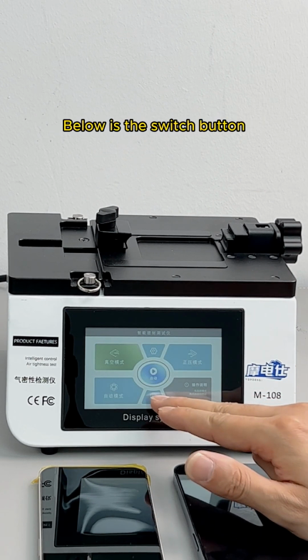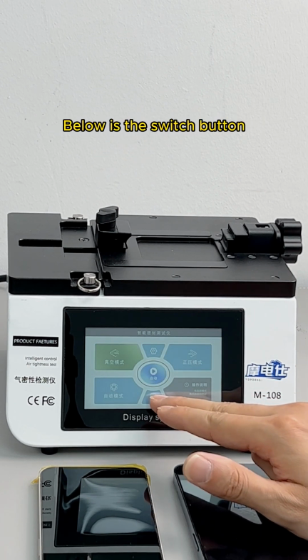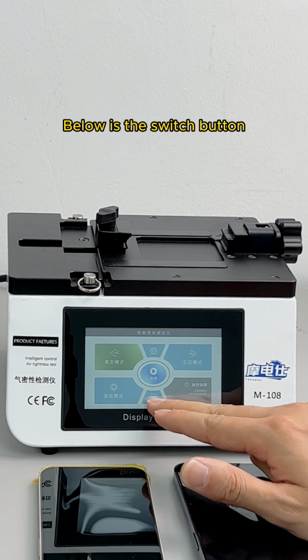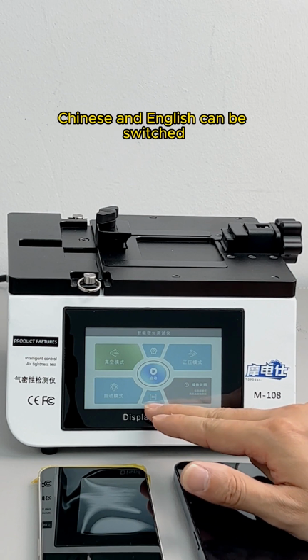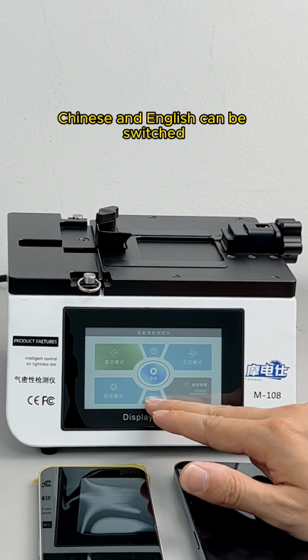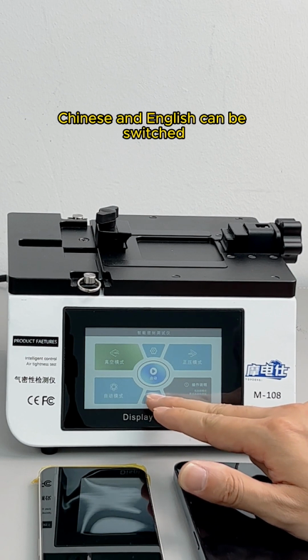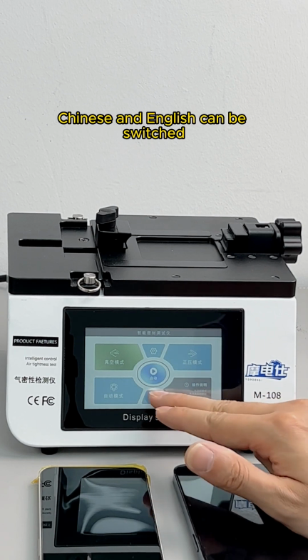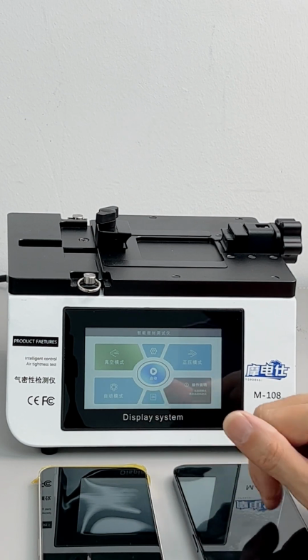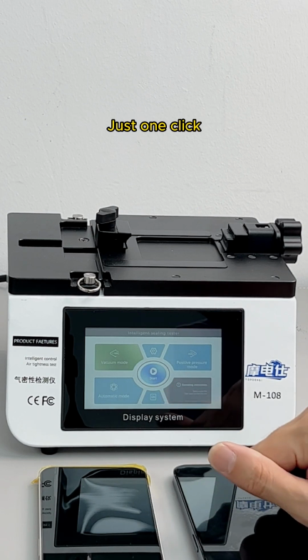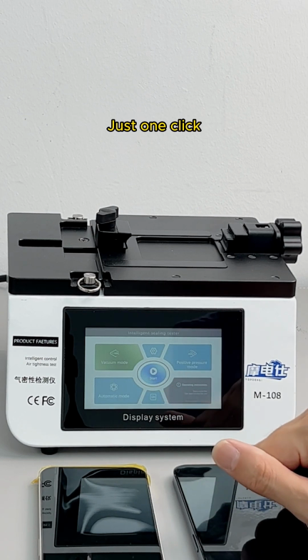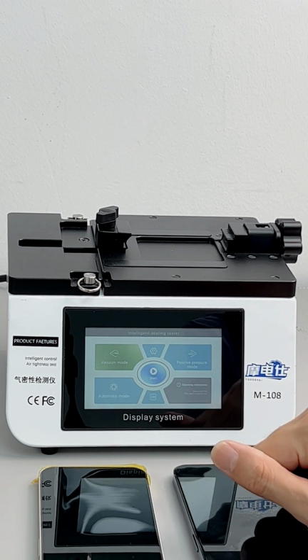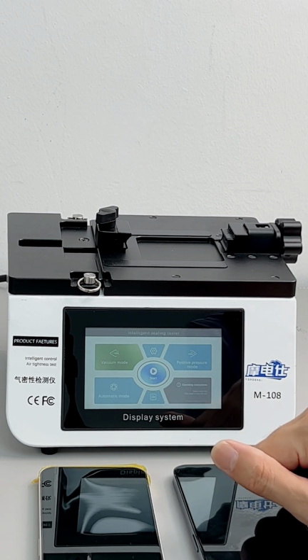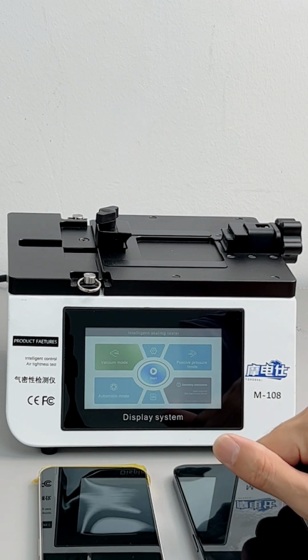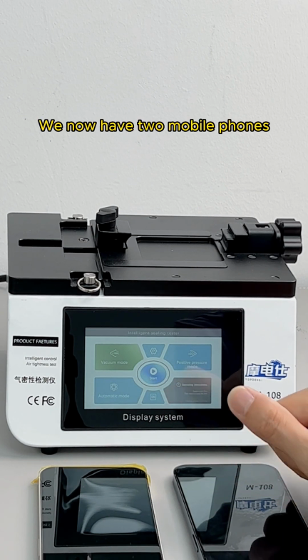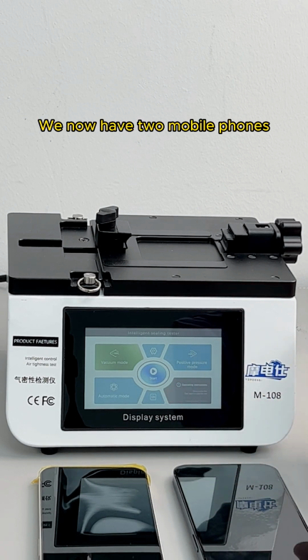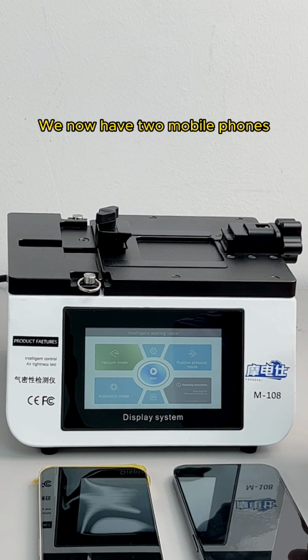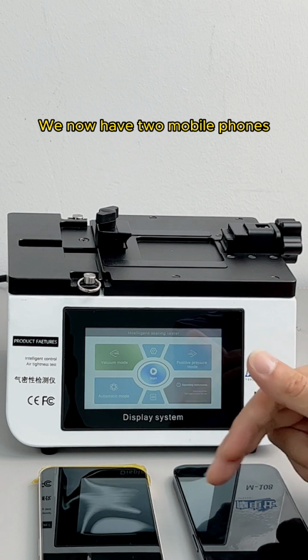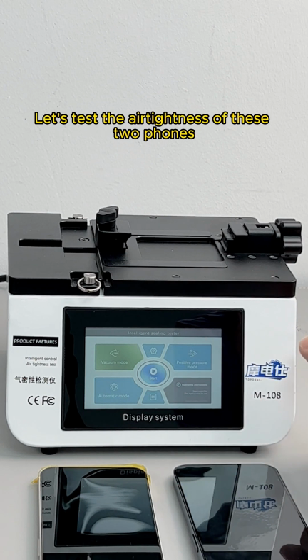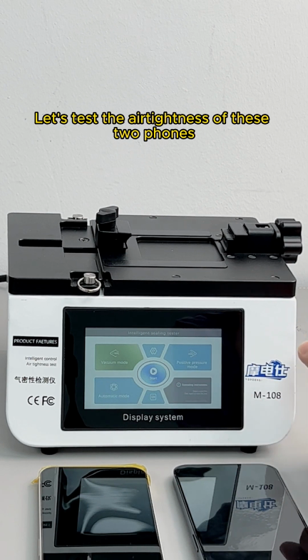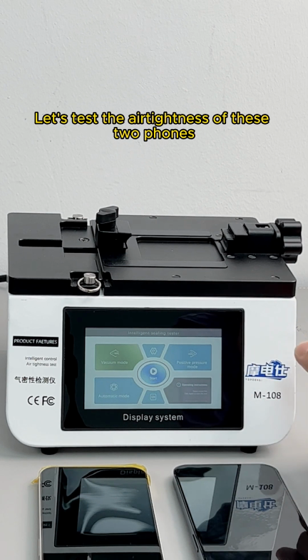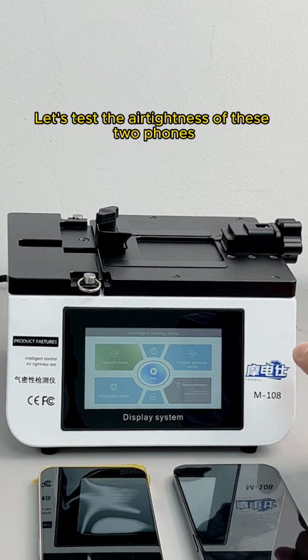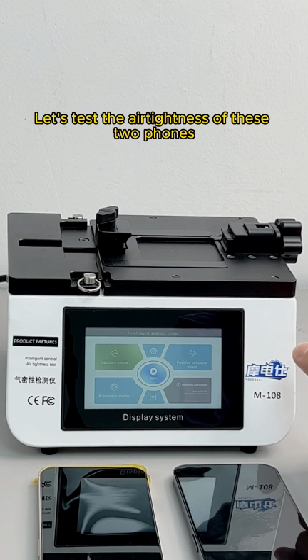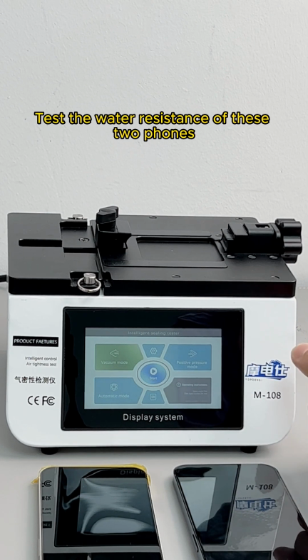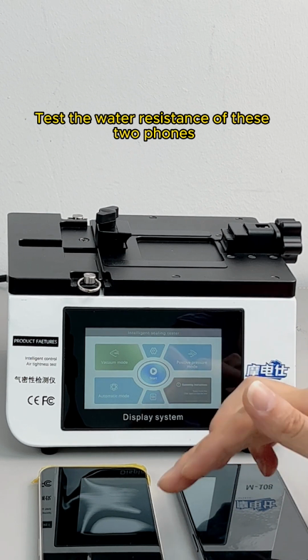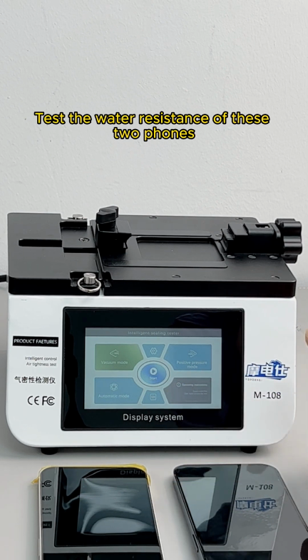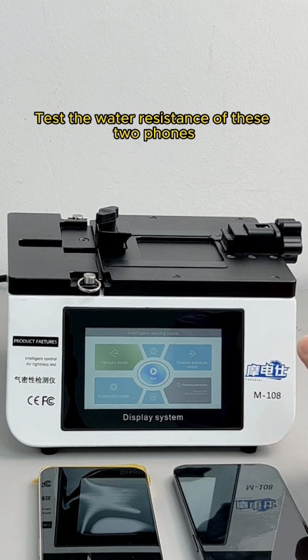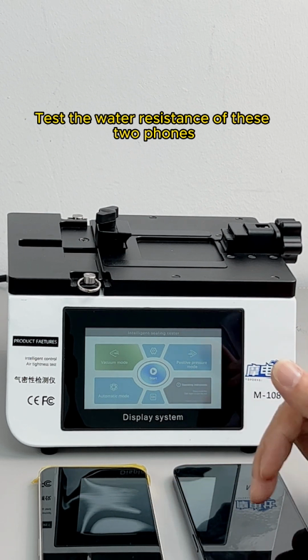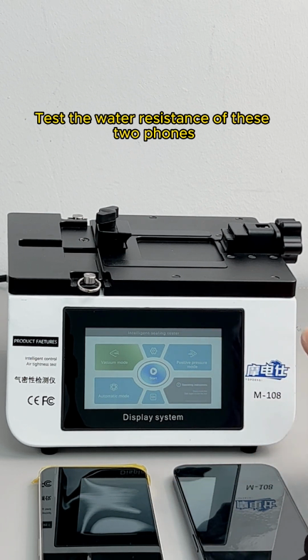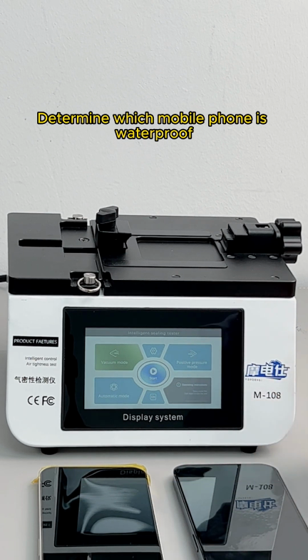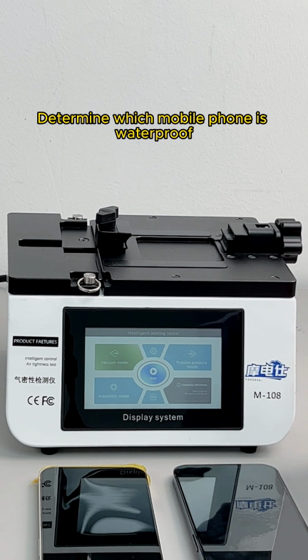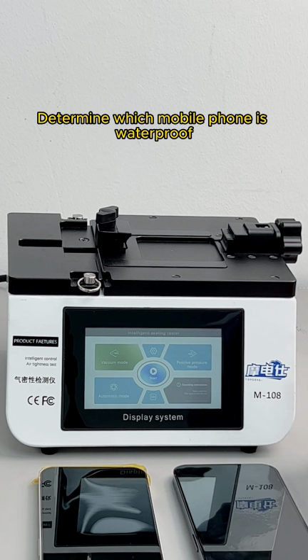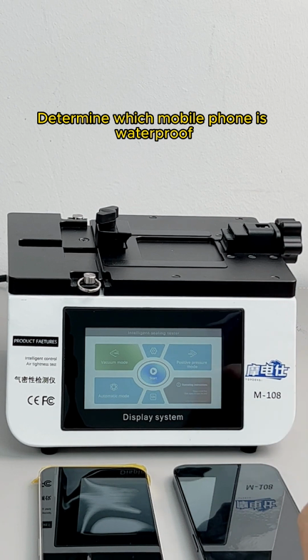Below is the switch button — Chinese and English can be switched with just one click. We now have two mobile phones. Let's test the air tightness and water resistance of these two phones to determine which one is waterproof.